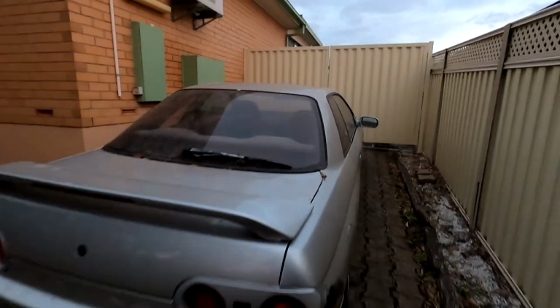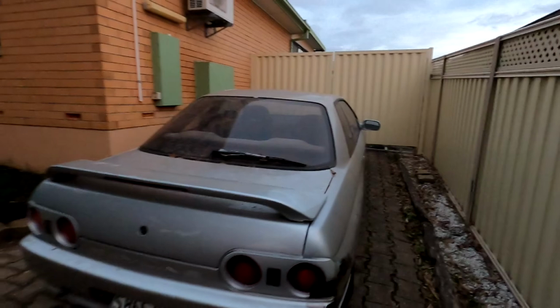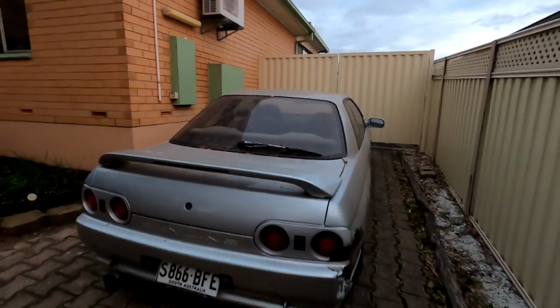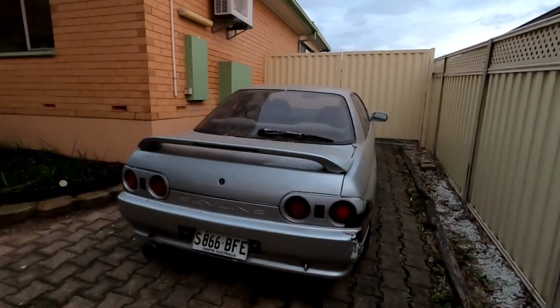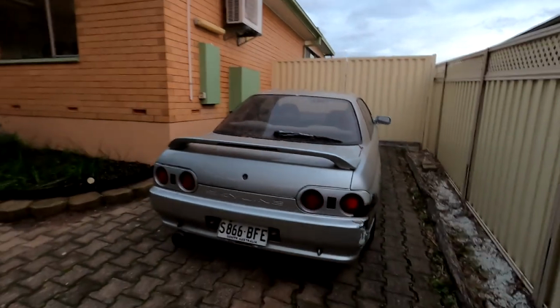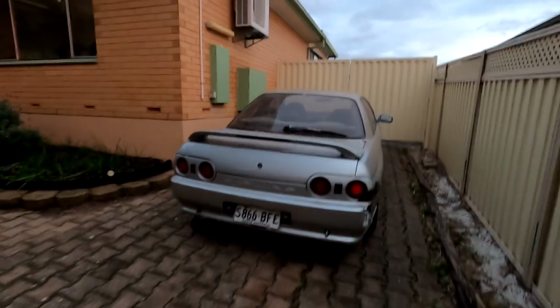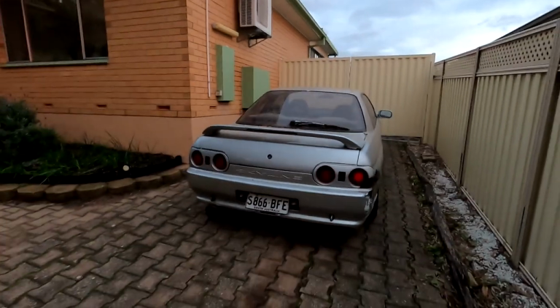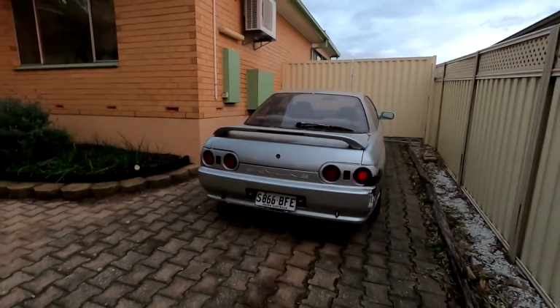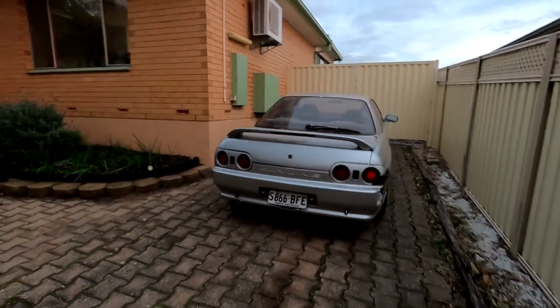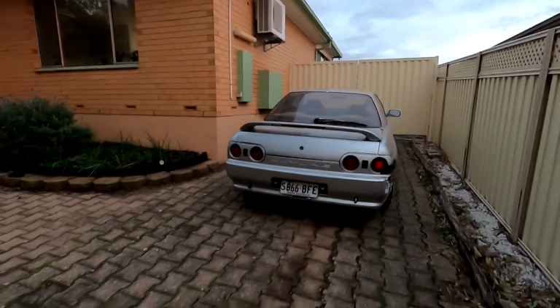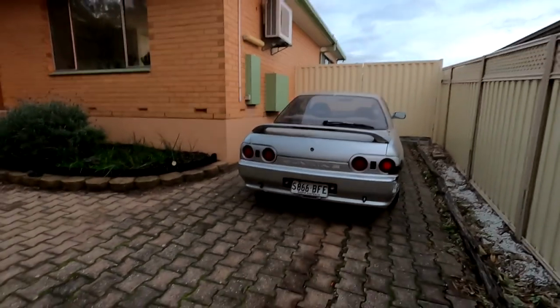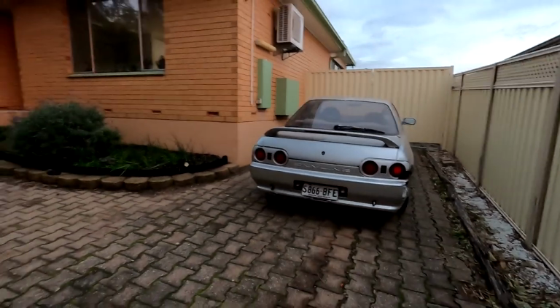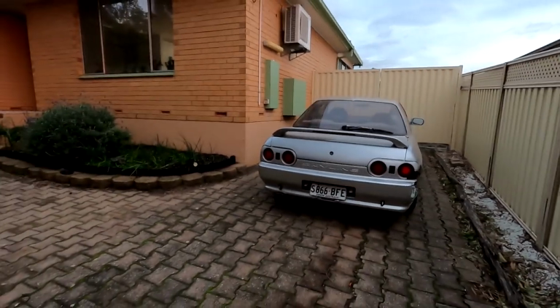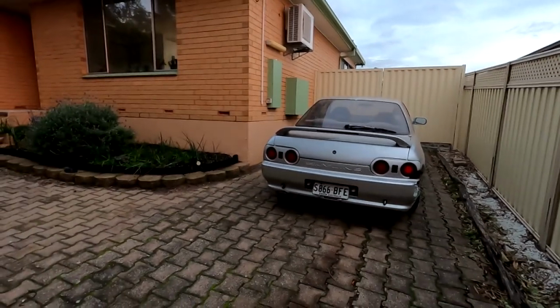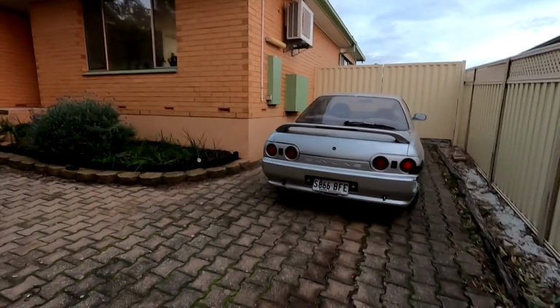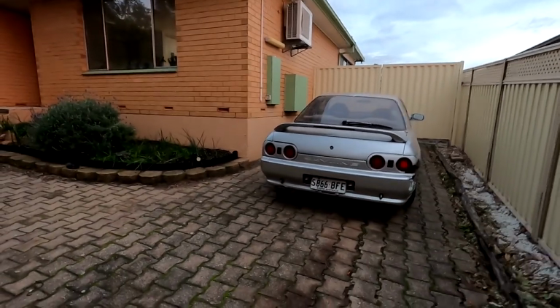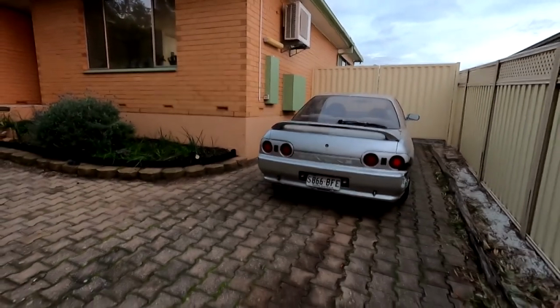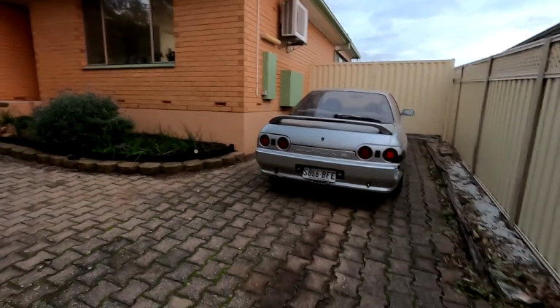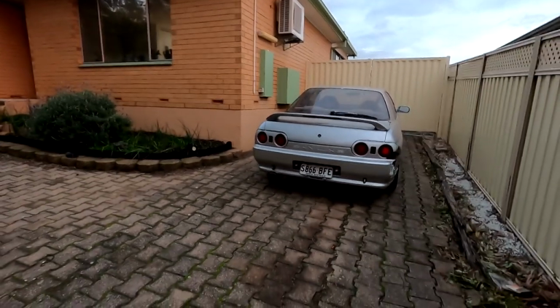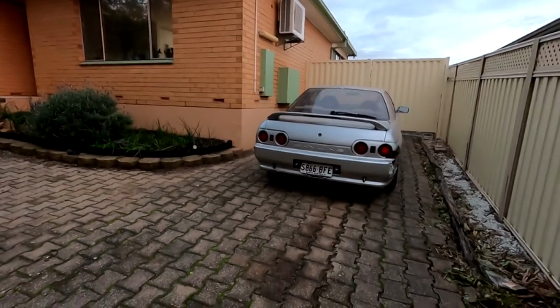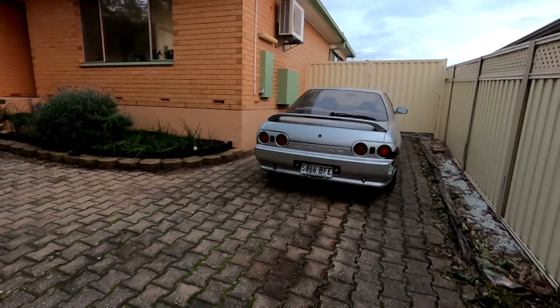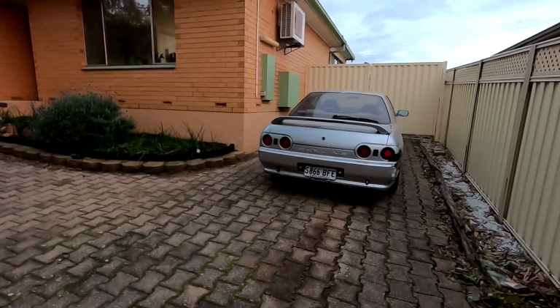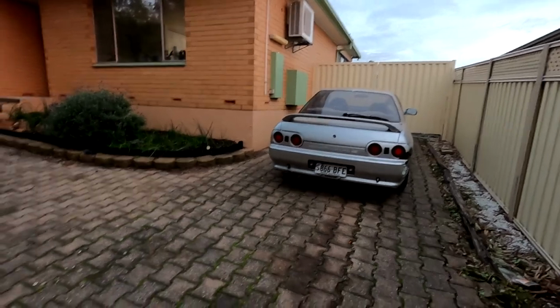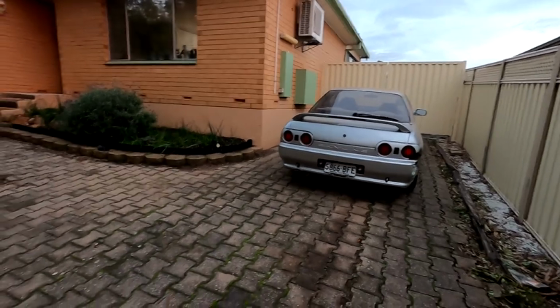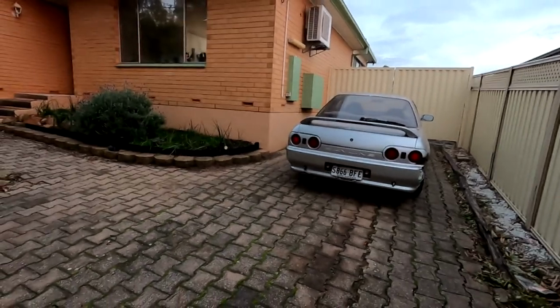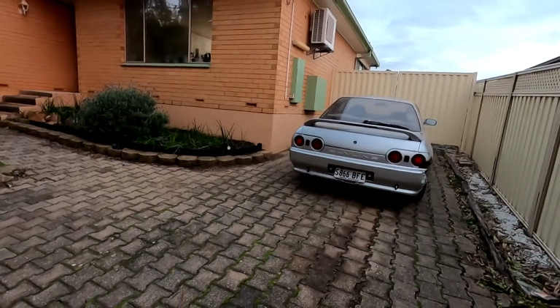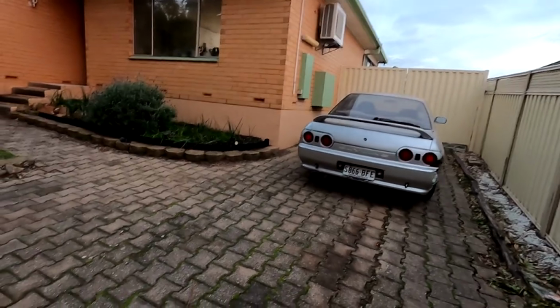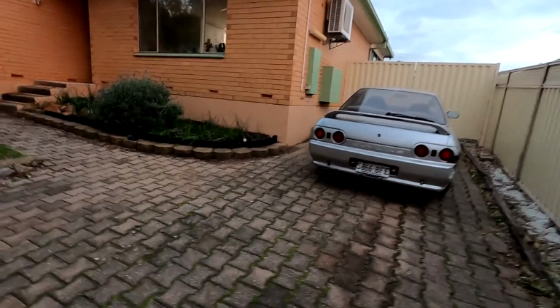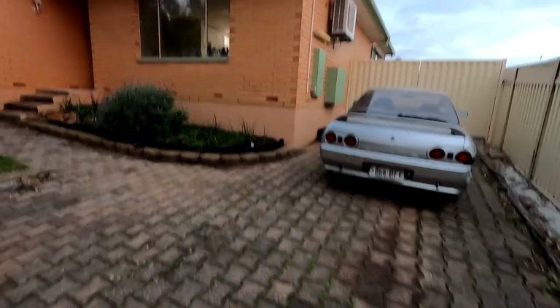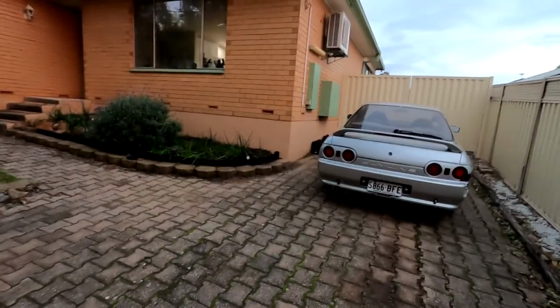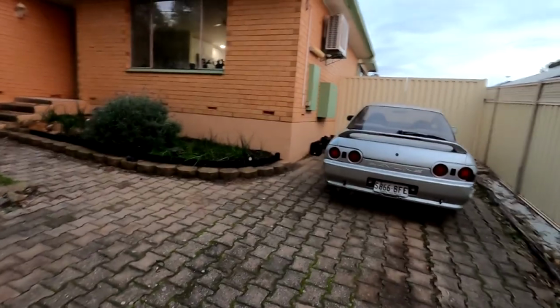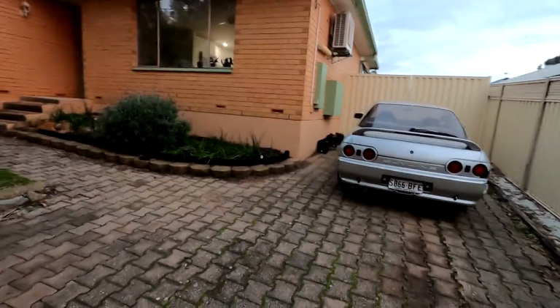Well, Mr. Skyline - probably soon to be known as Koops - welcome to your new home. Hope you like it.